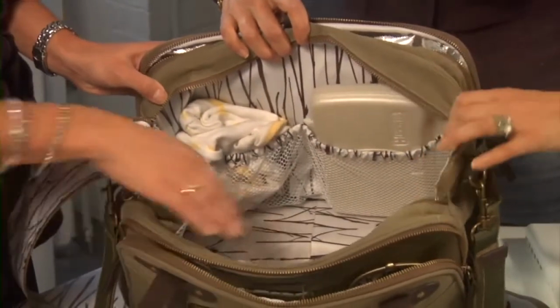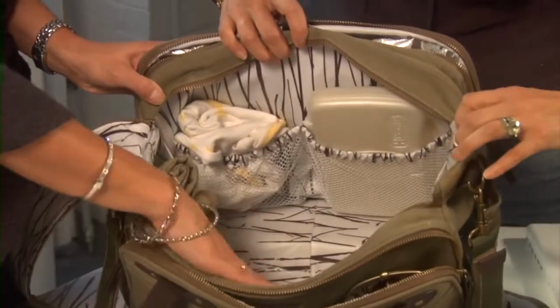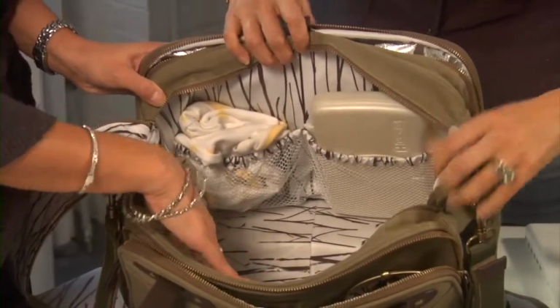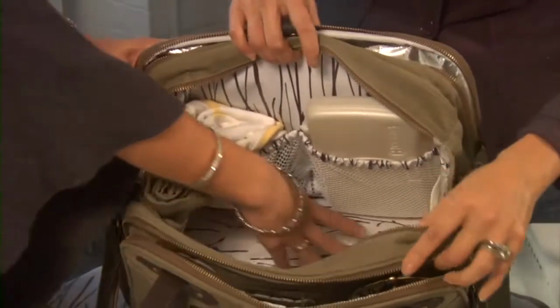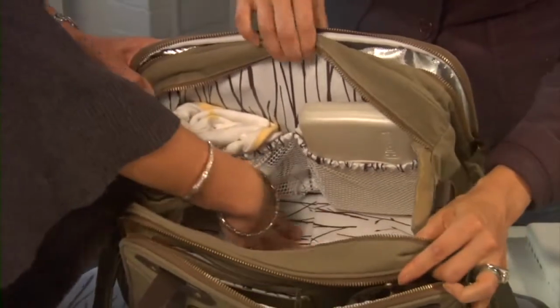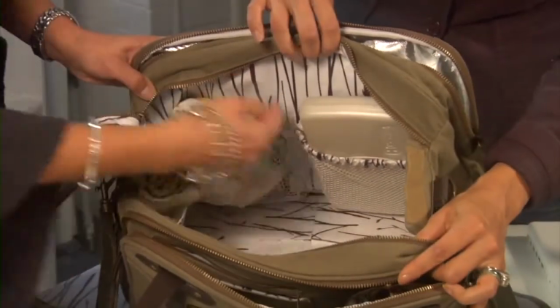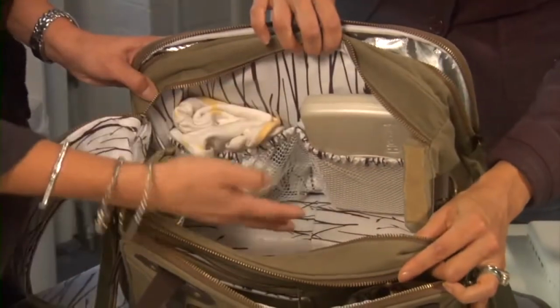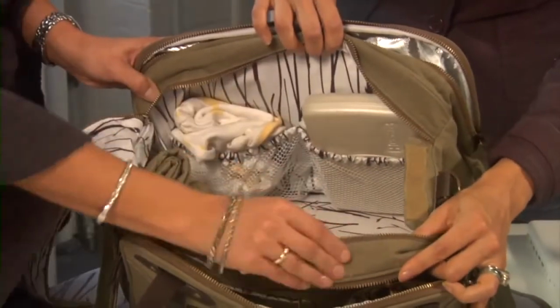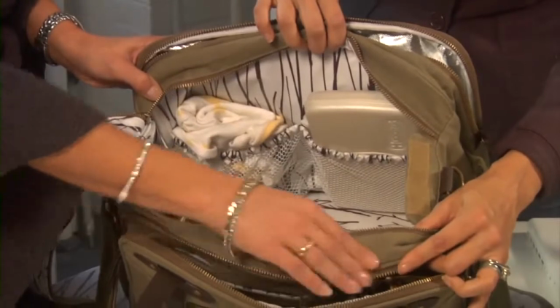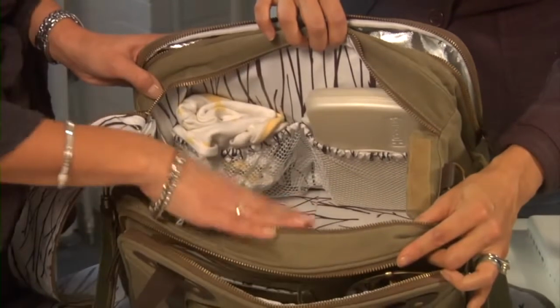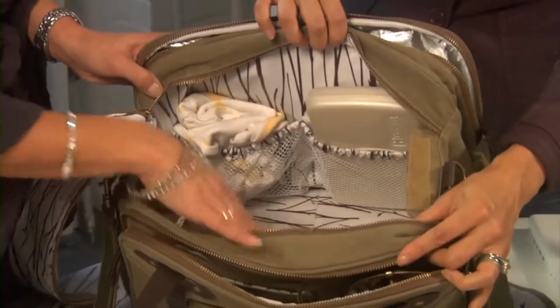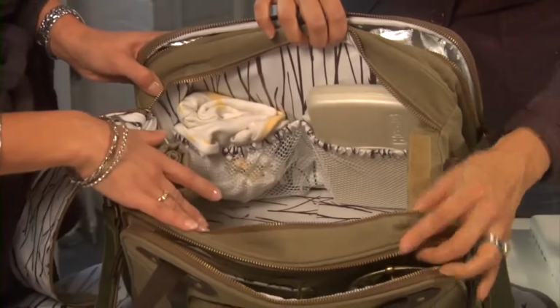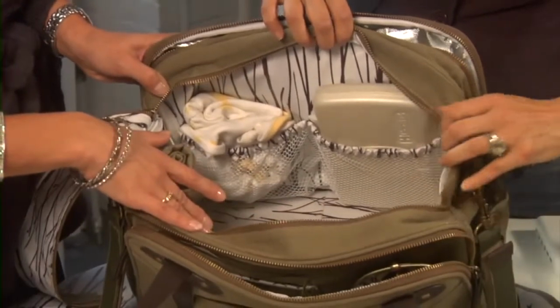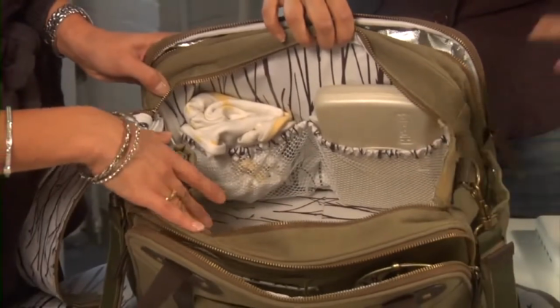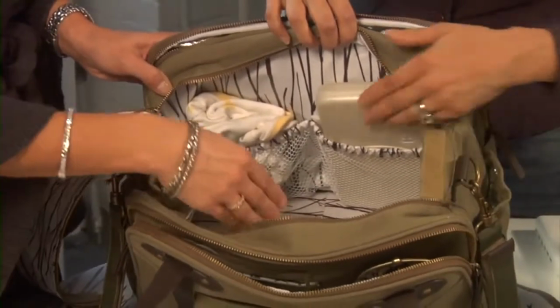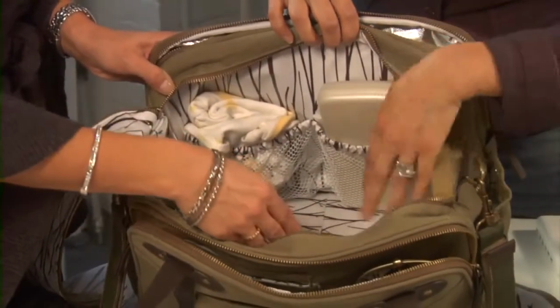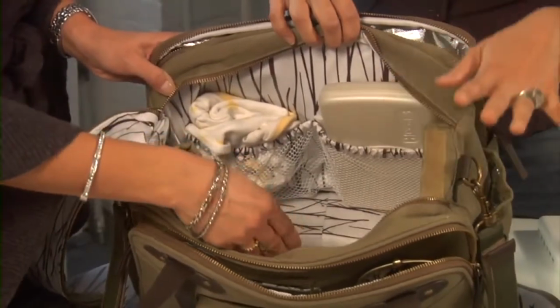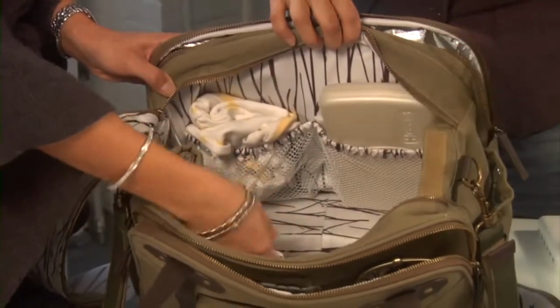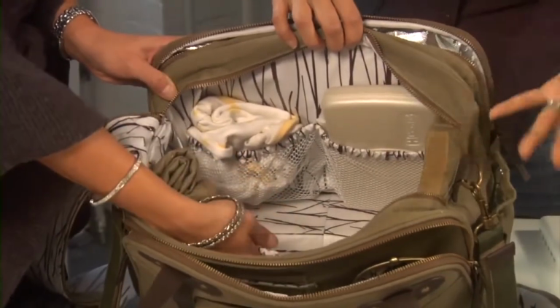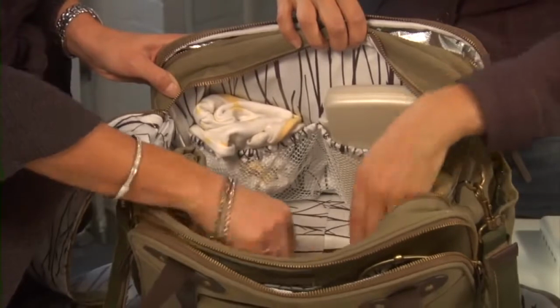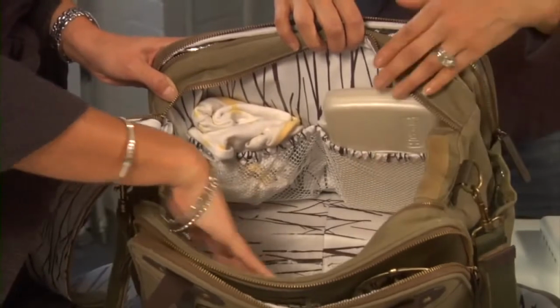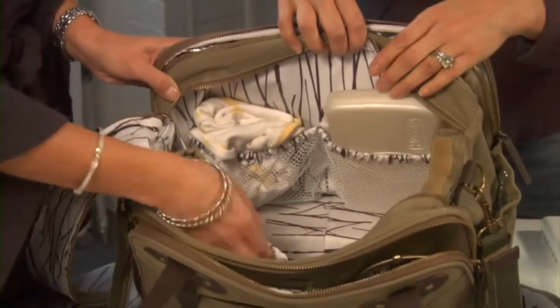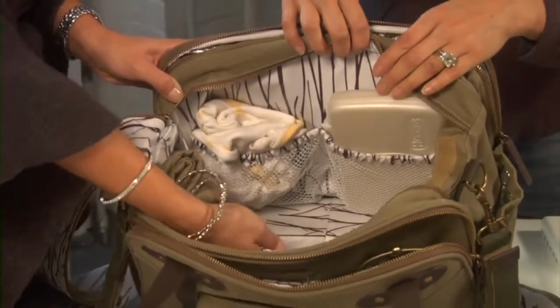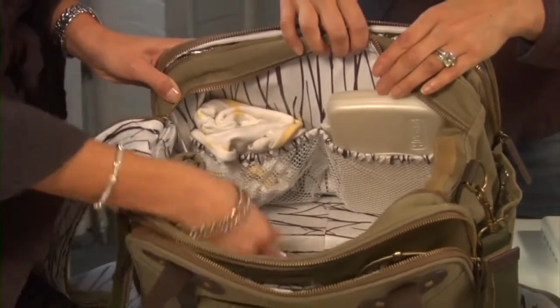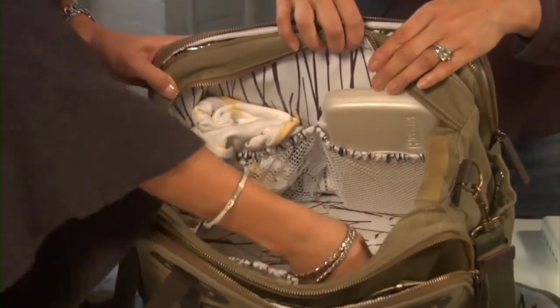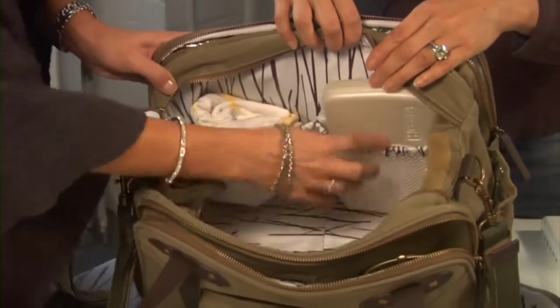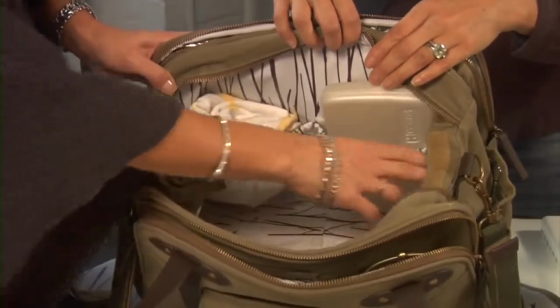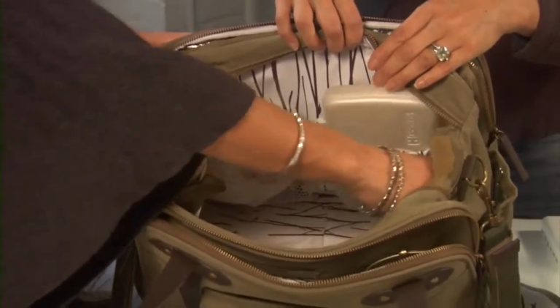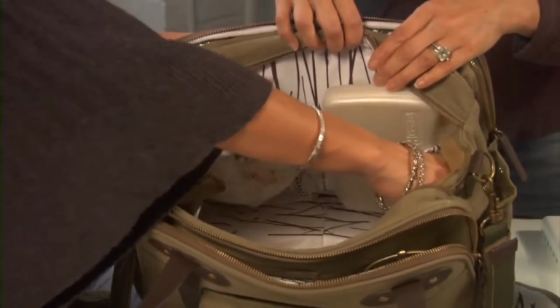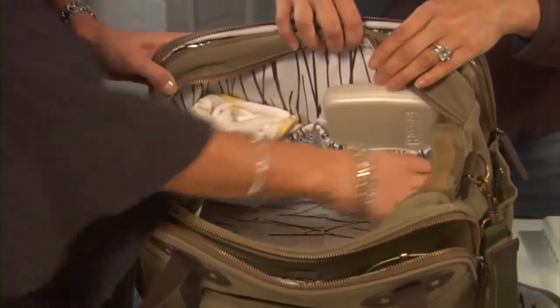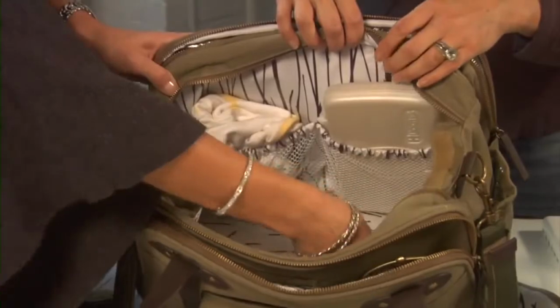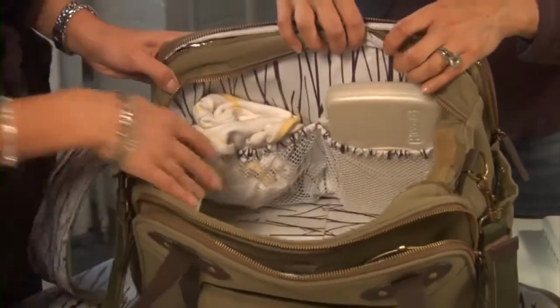The interior has a nice contrasting bright color against the outer side of the bag. It's laminated with clear and mesh pockets so you can see everything. You don't have to guess what you put in the pocket — easily wipeable, and you can see everything at a glance.